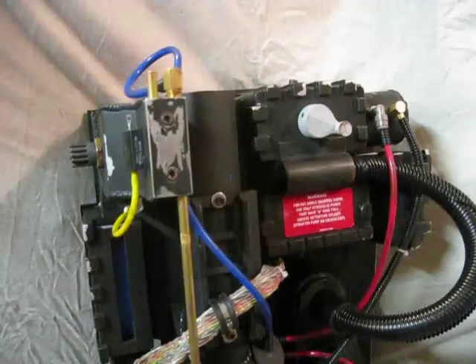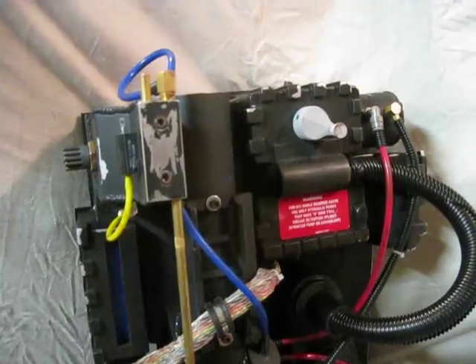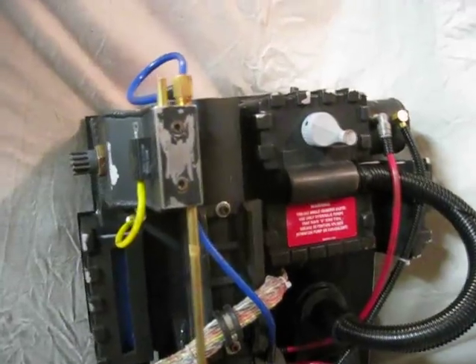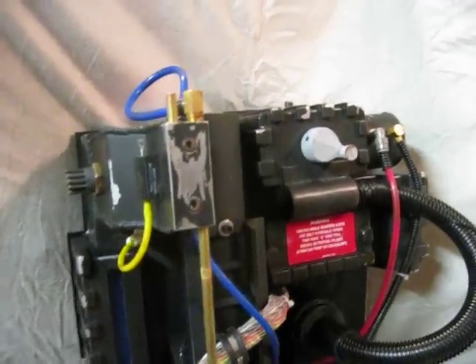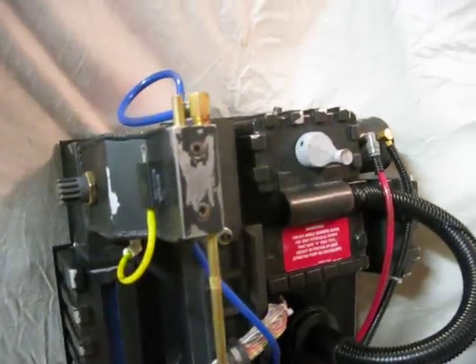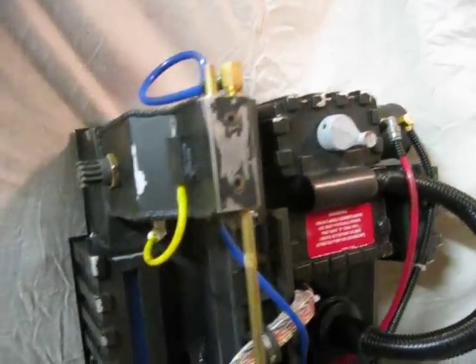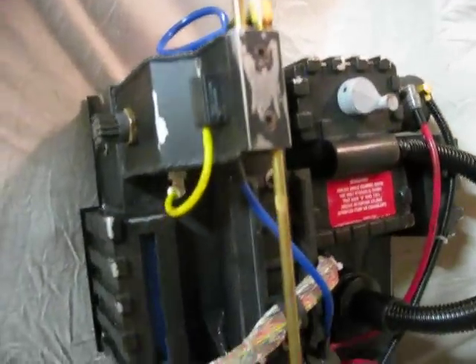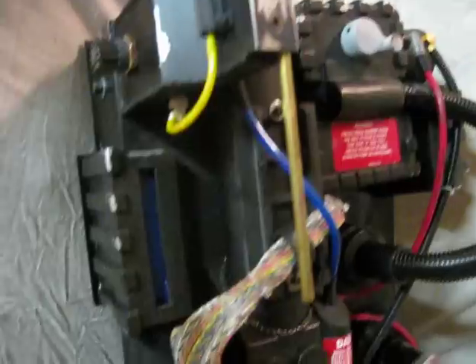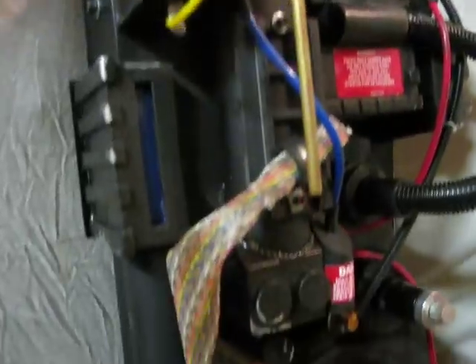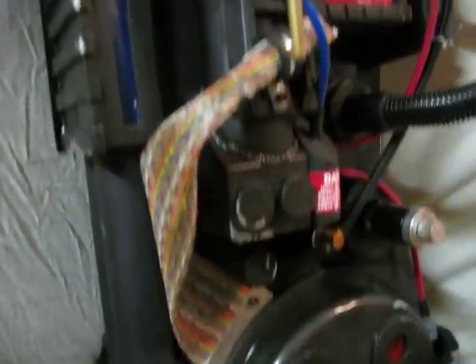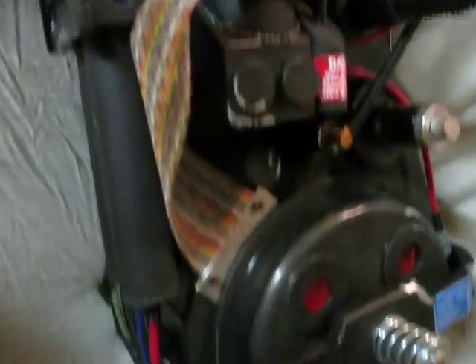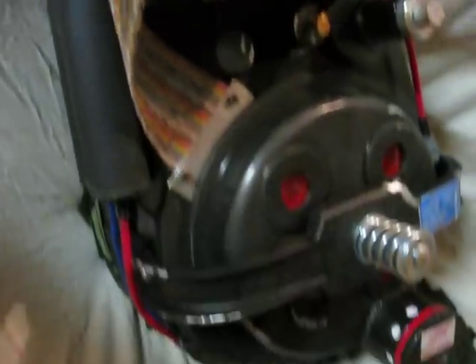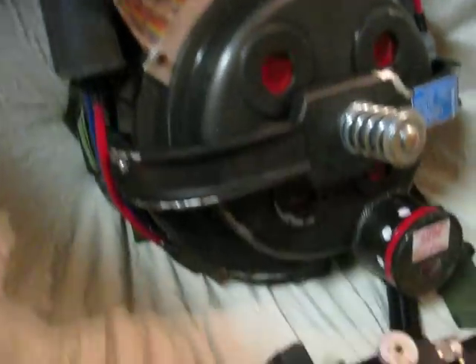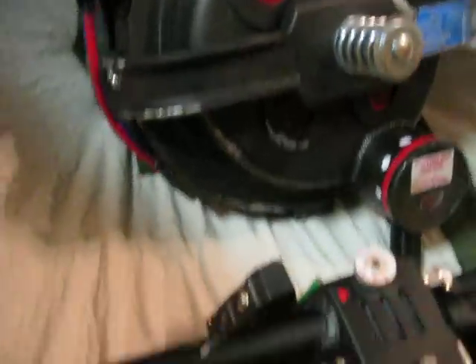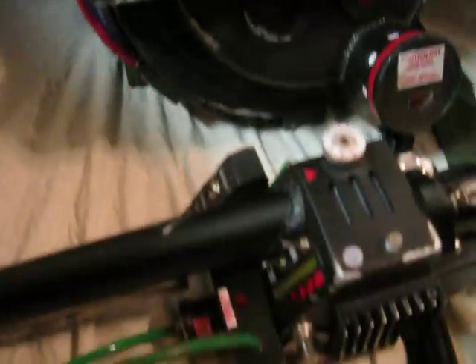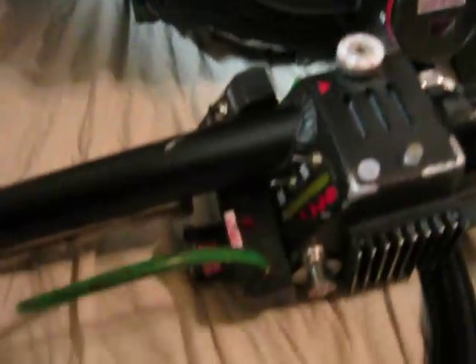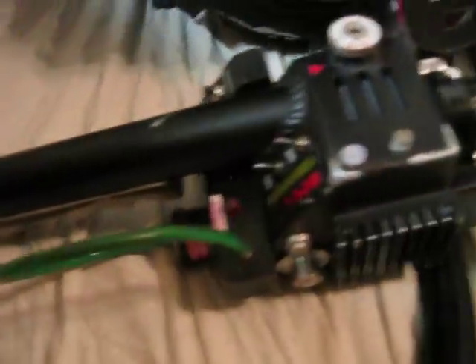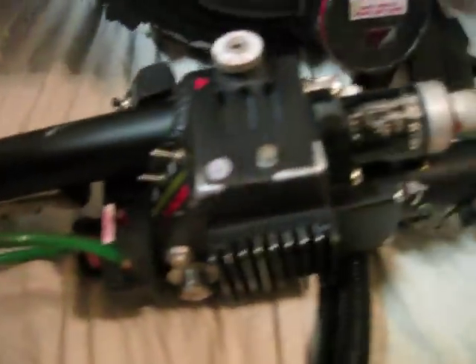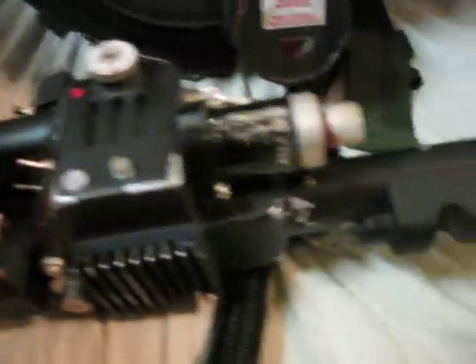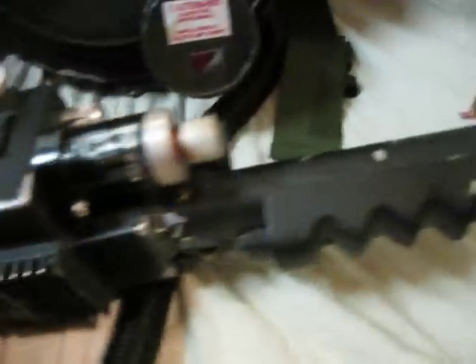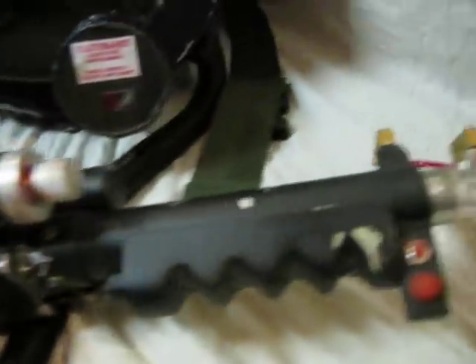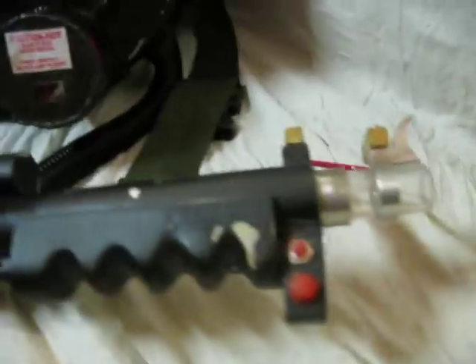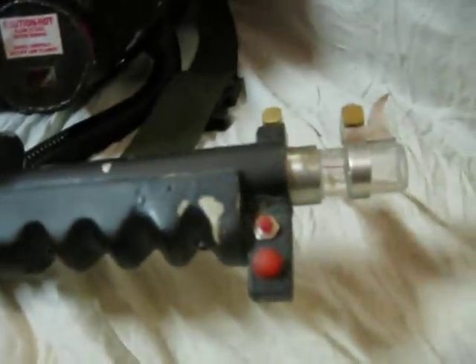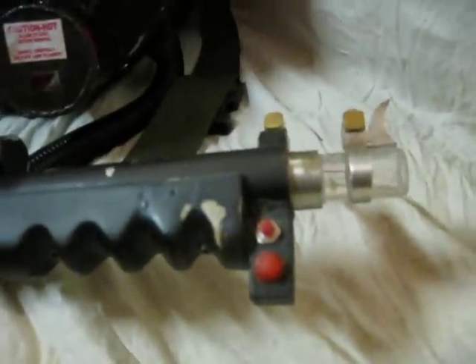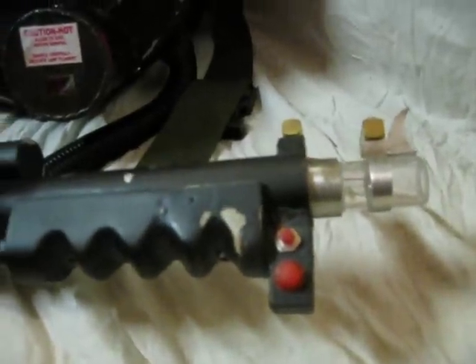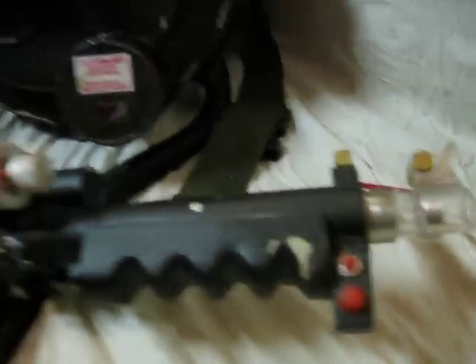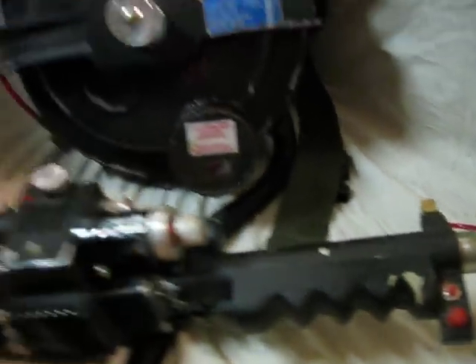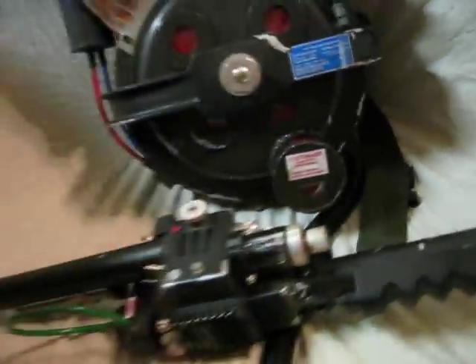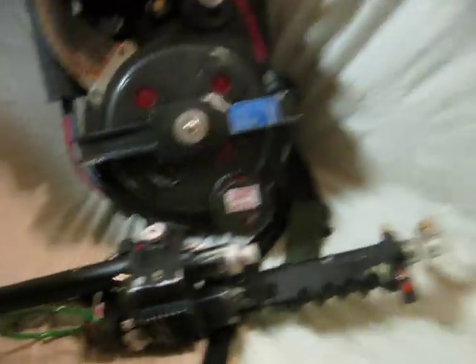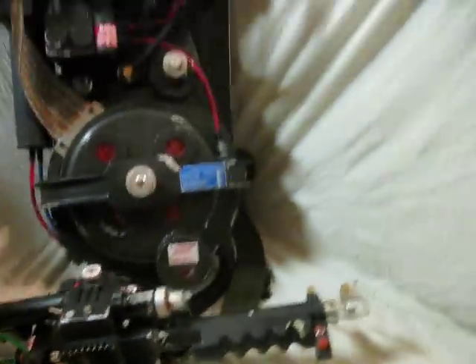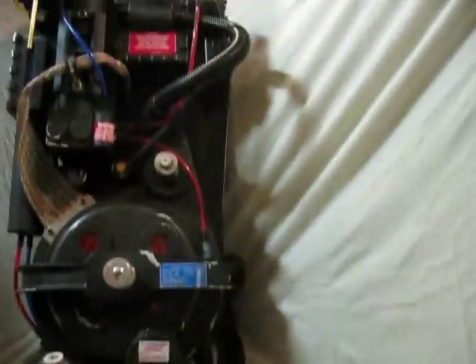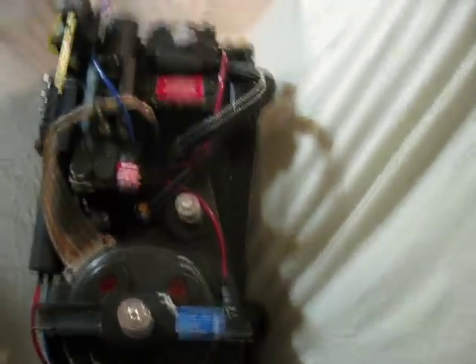Here we go with the Ghostbusters Proton Pack demo. There's the pack and the gun. I'll show you some detail on the gun first.